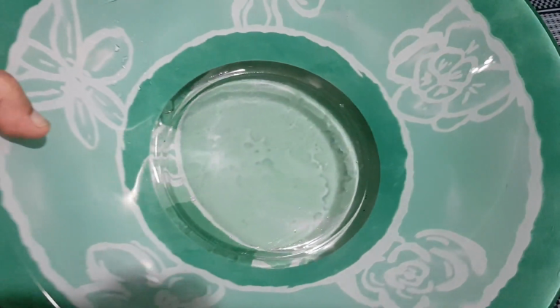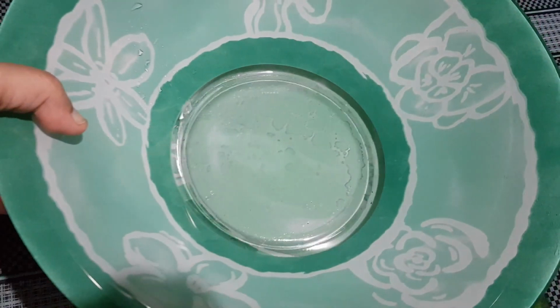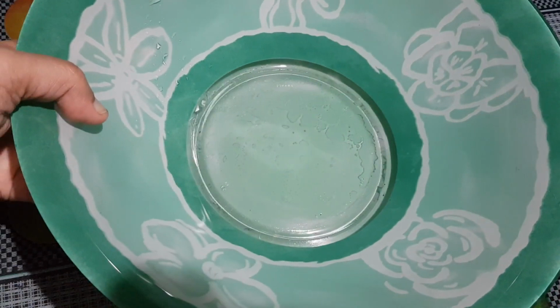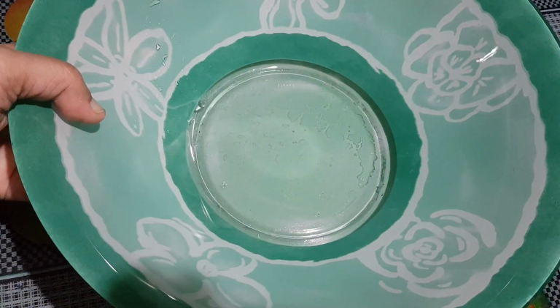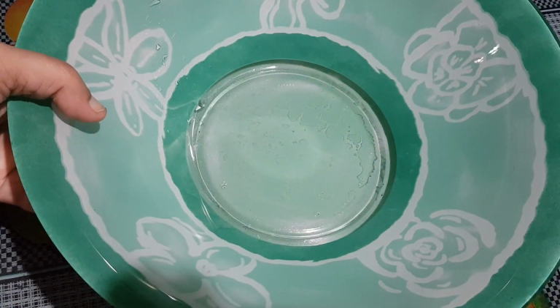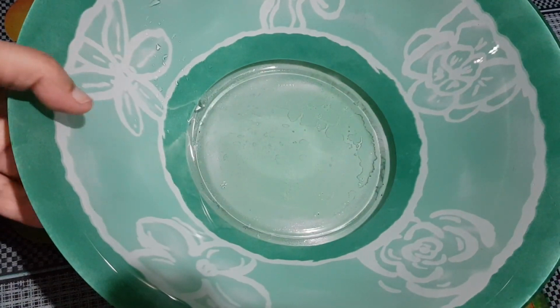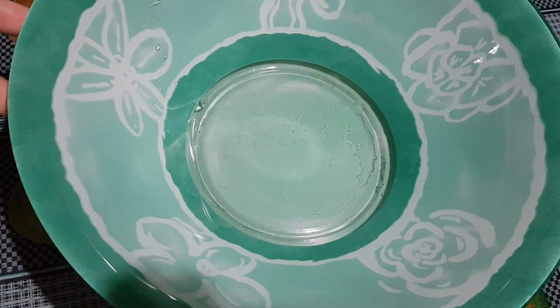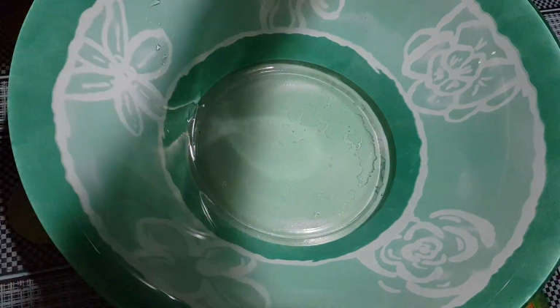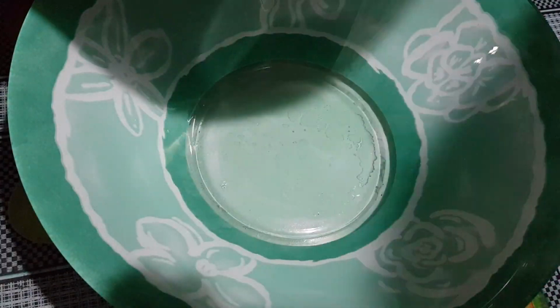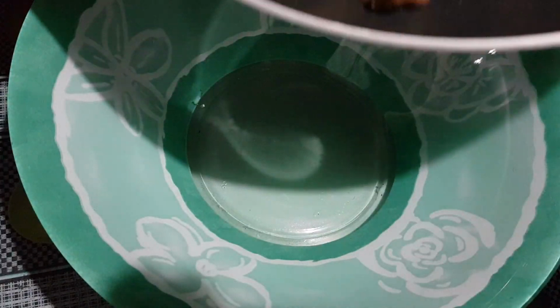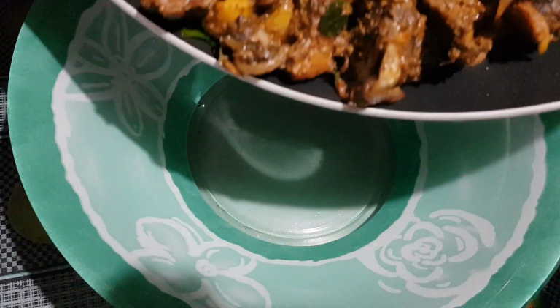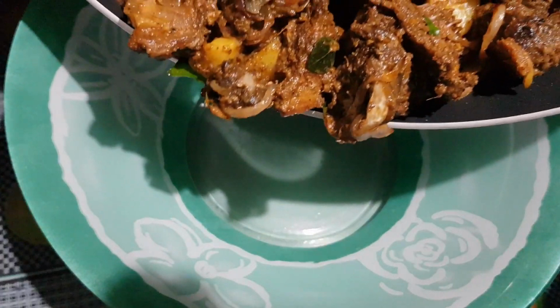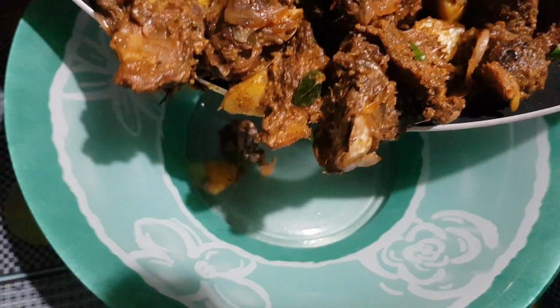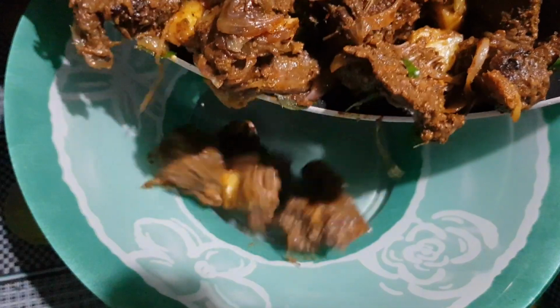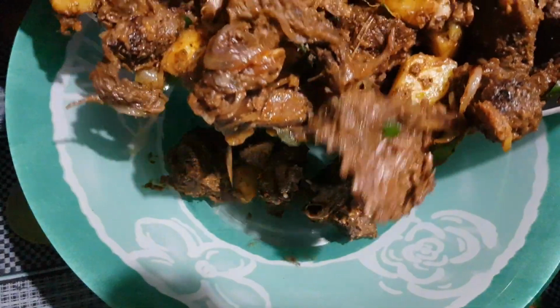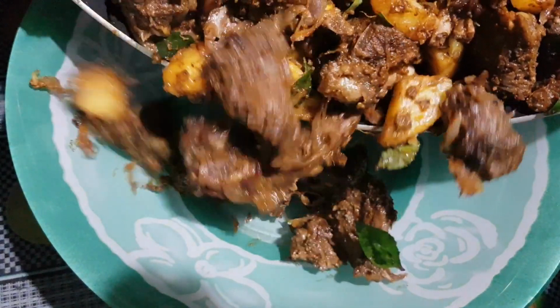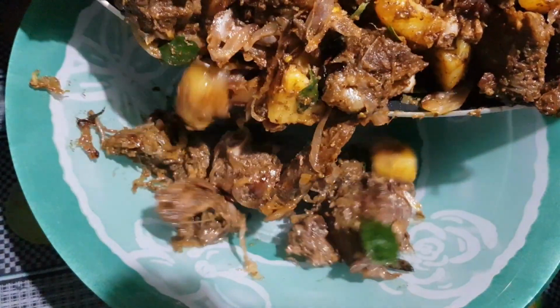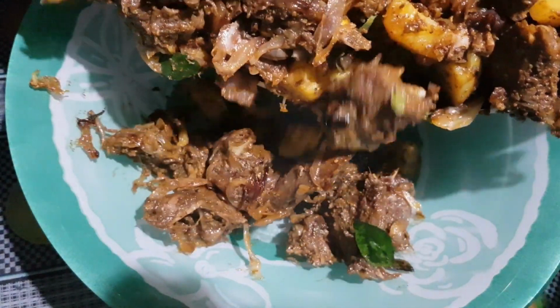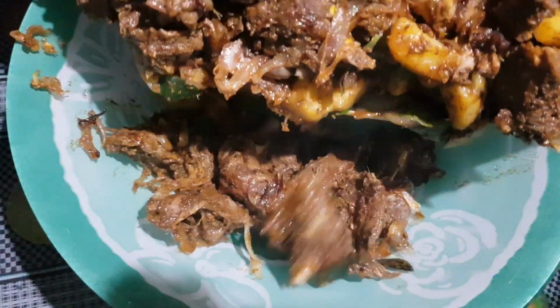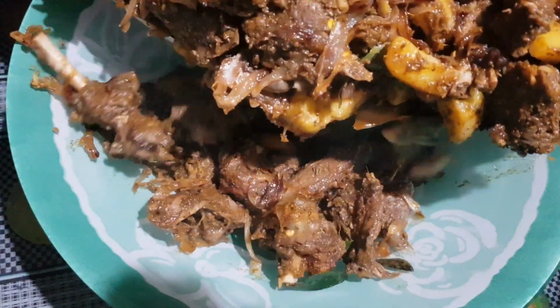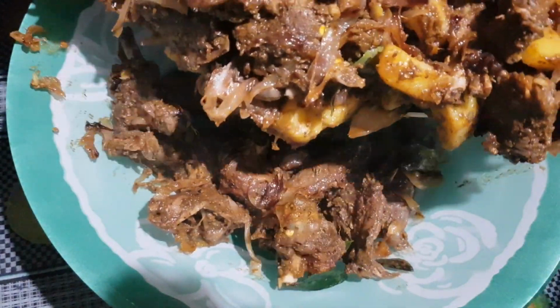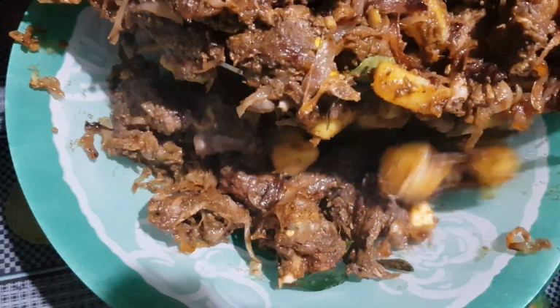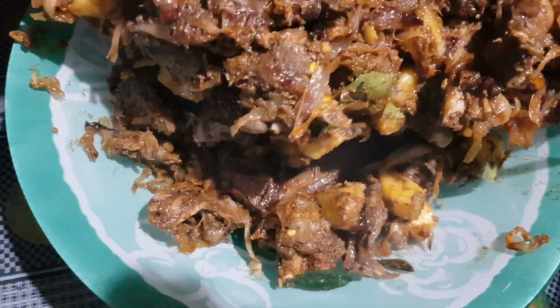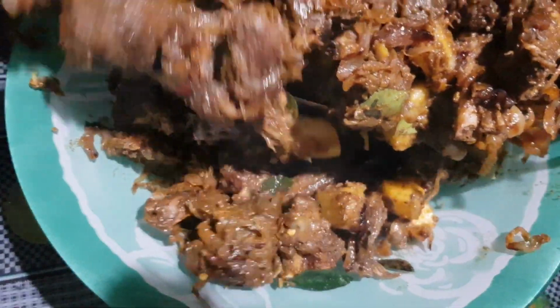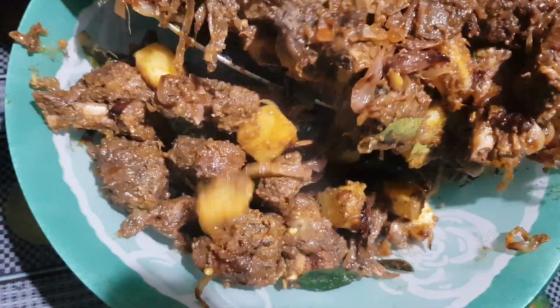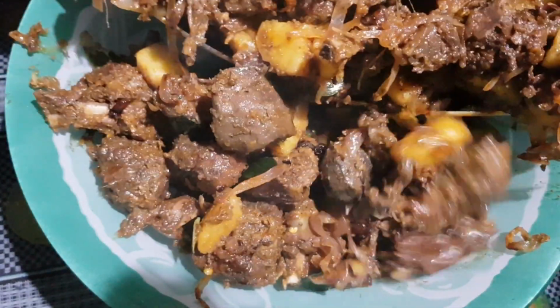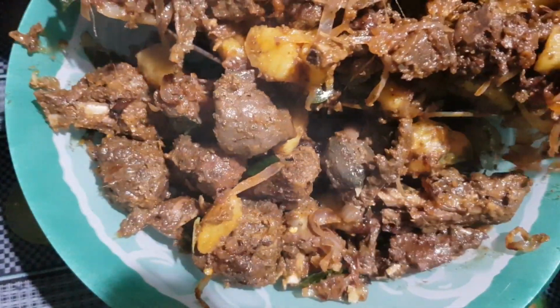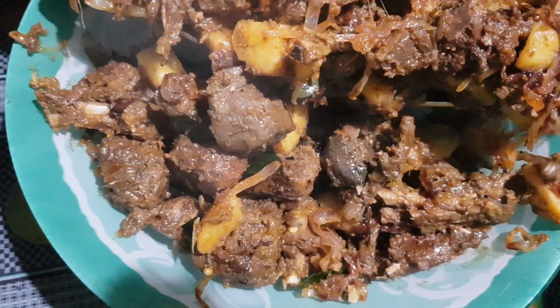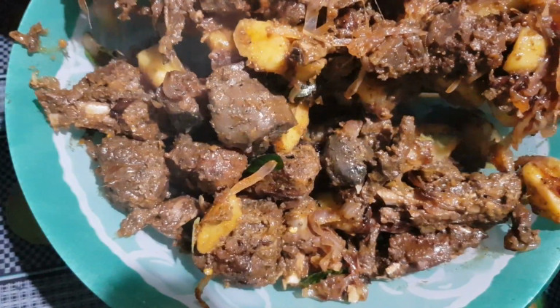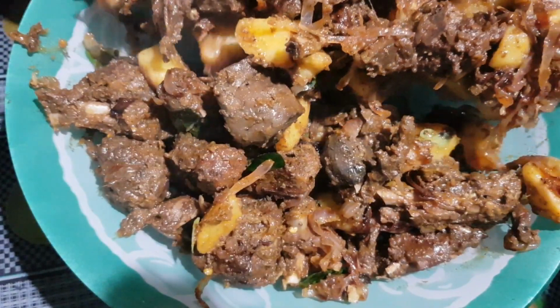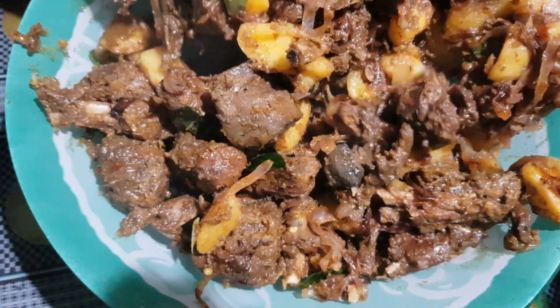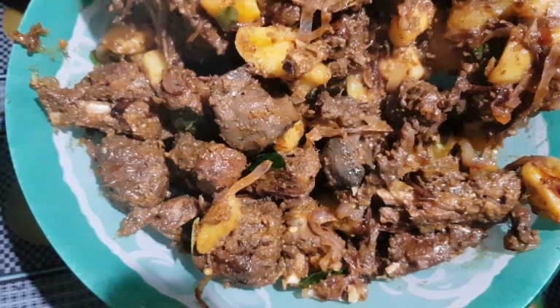The delicious potato duck roast is ready — do try it out and let me know your feedback. I will share the recipe in the description box, you can check if you want.